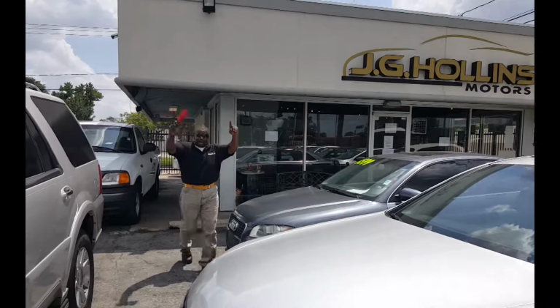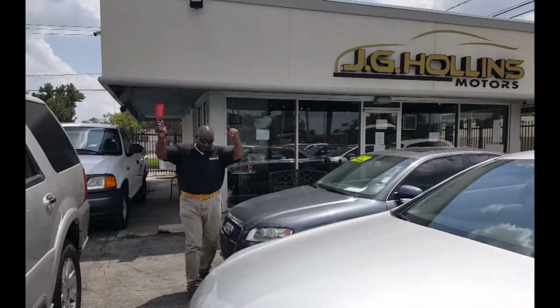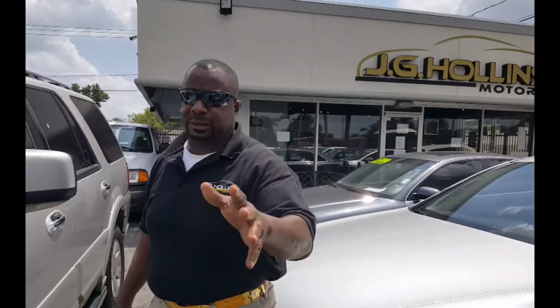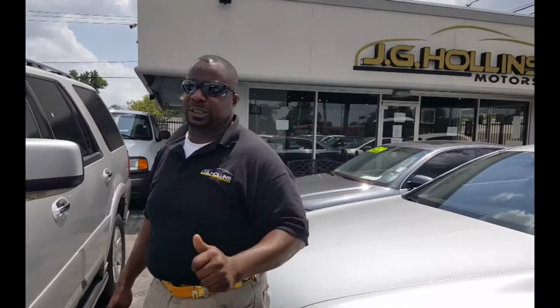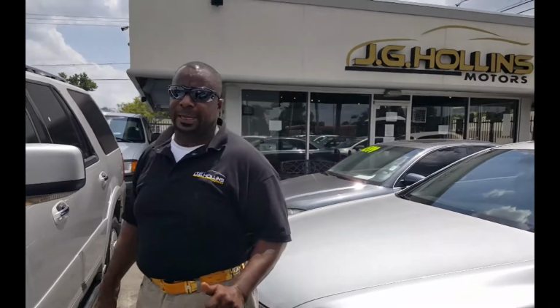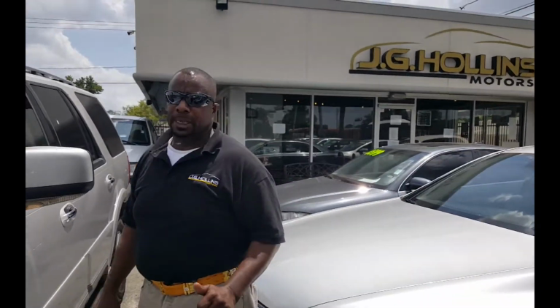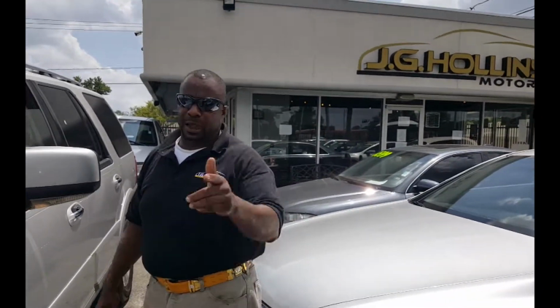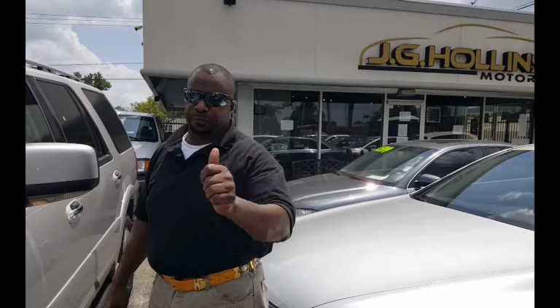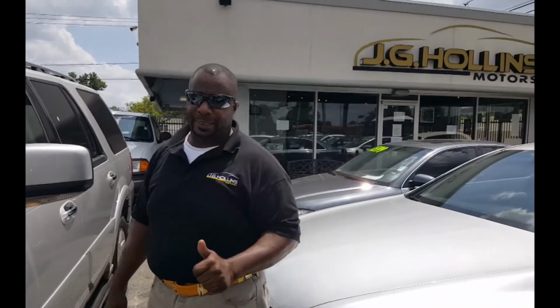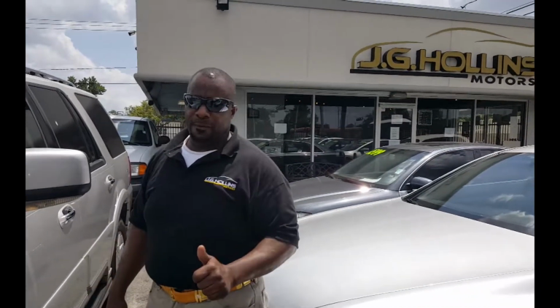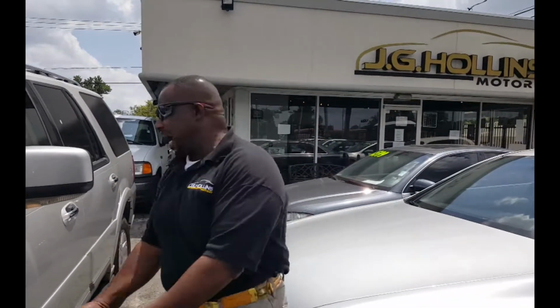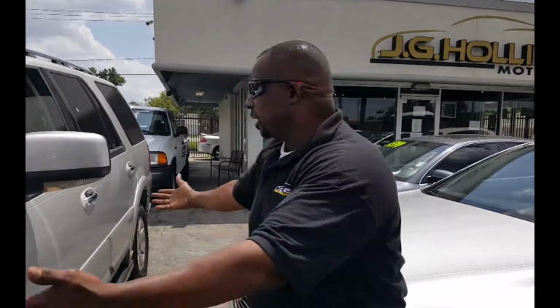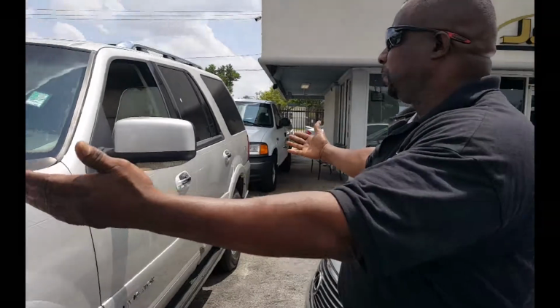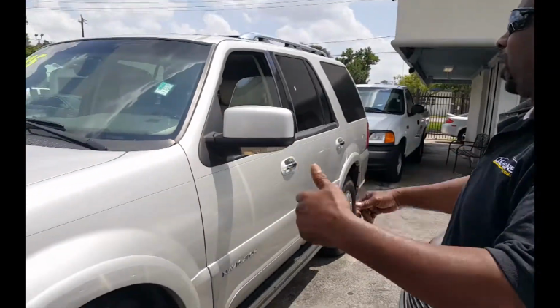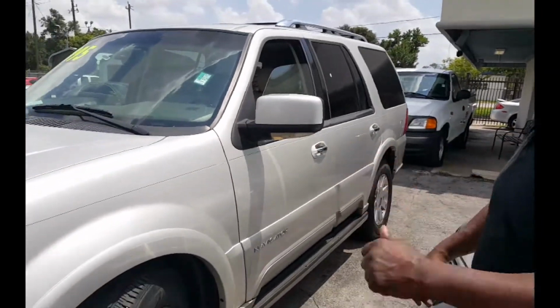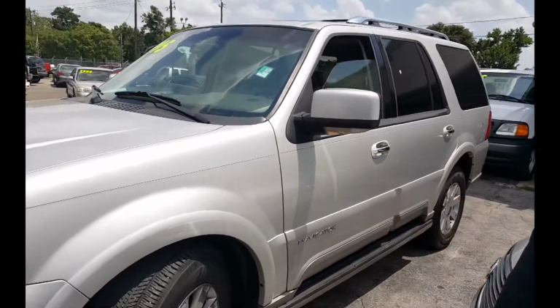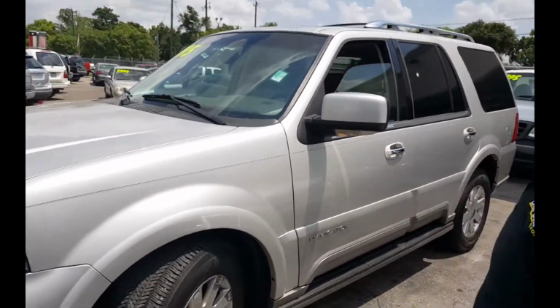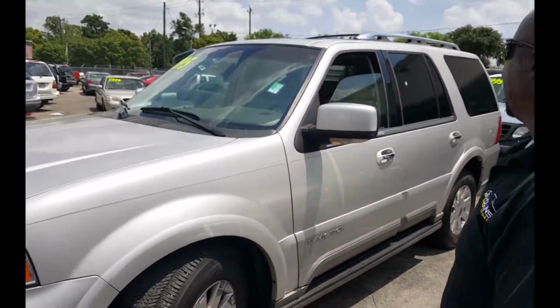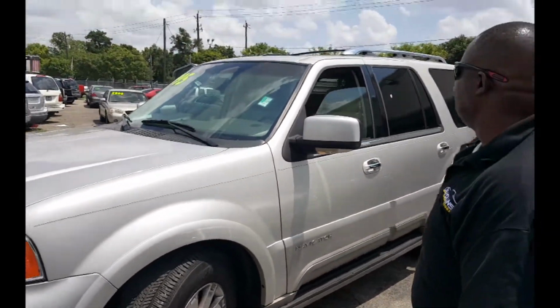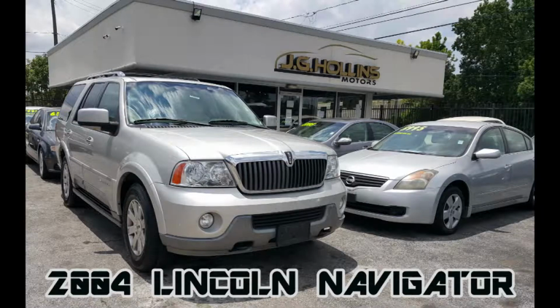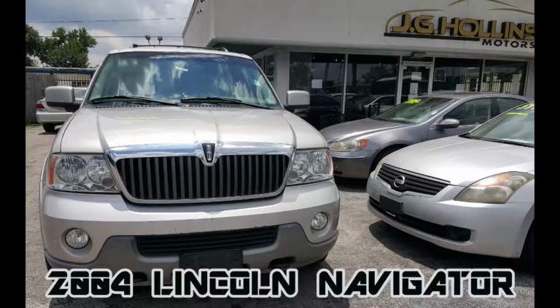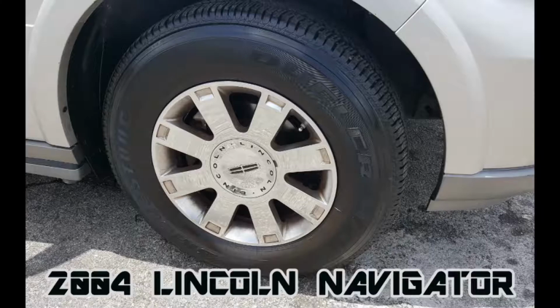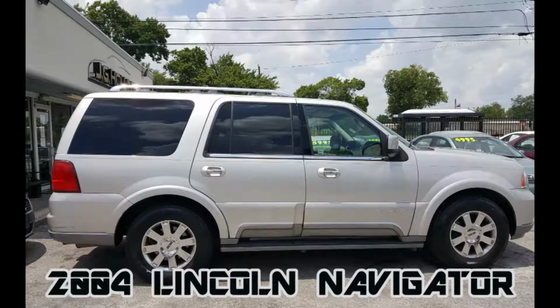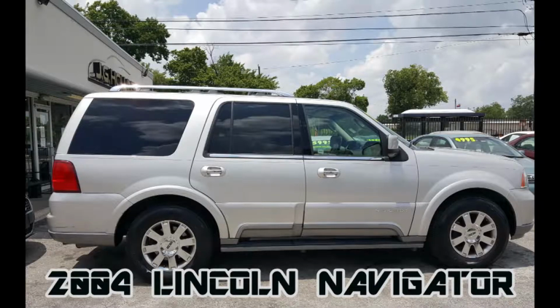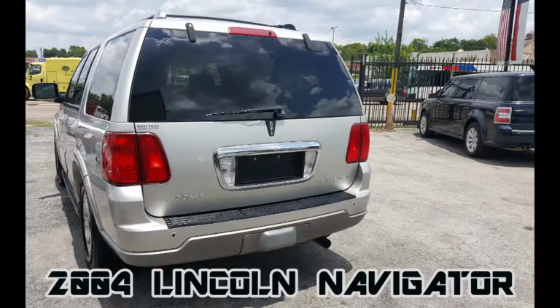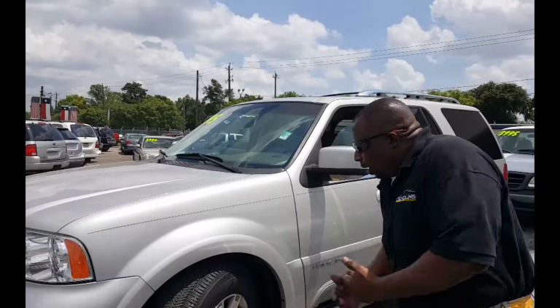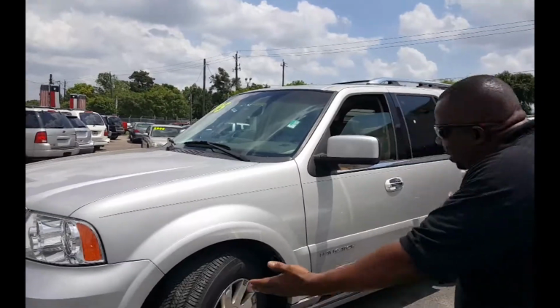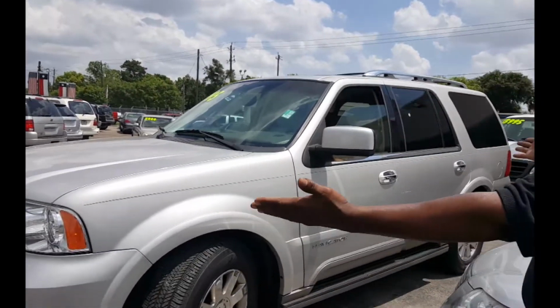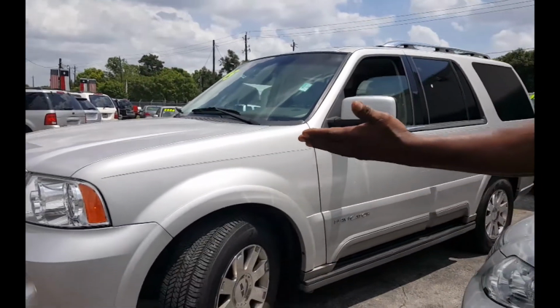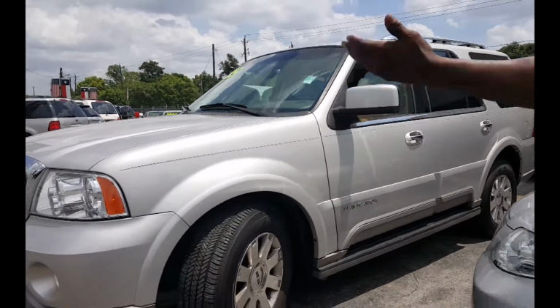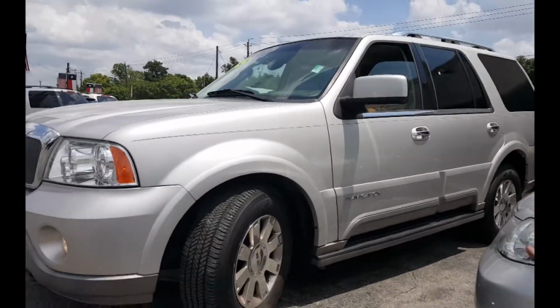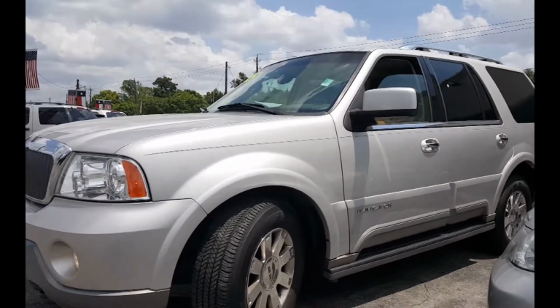Today is a special day — it's Featured Friday! Feast your eyes on this beautiful 2004 Lincoln Navigator. Look at this beautiful SUV.